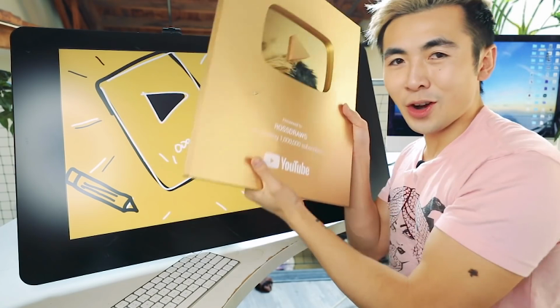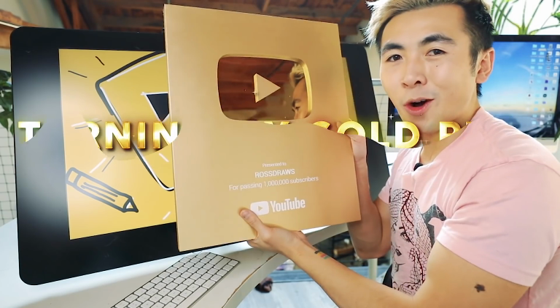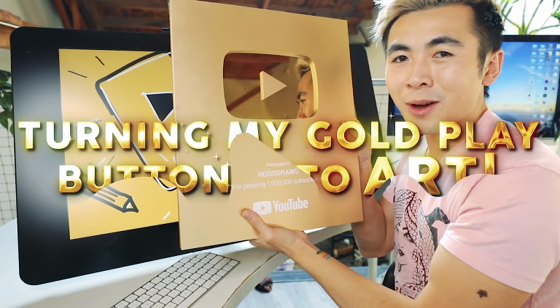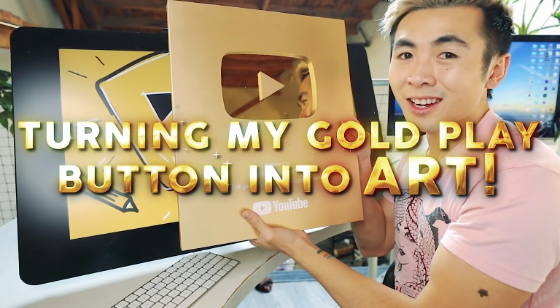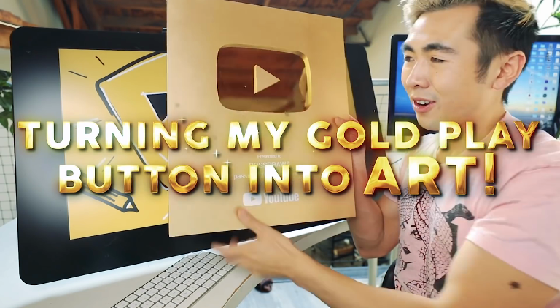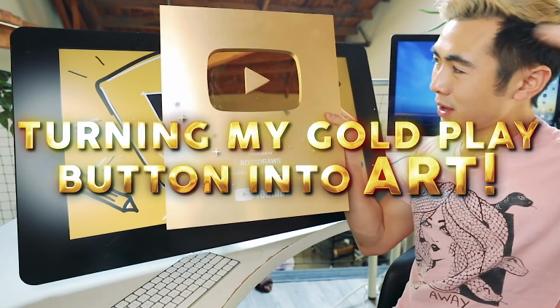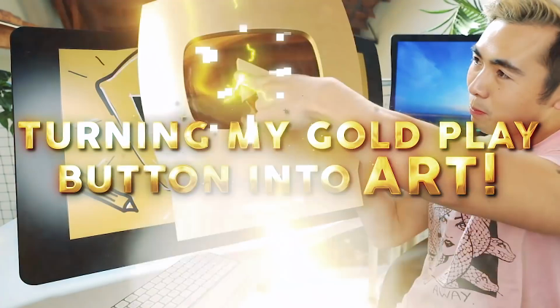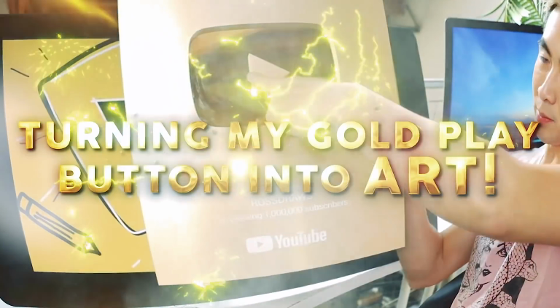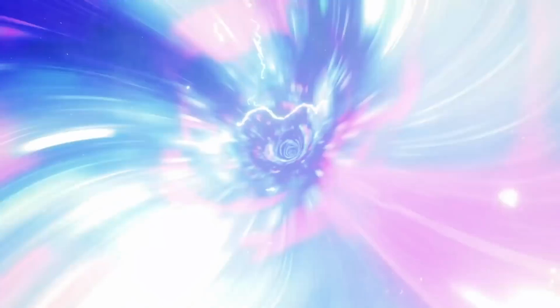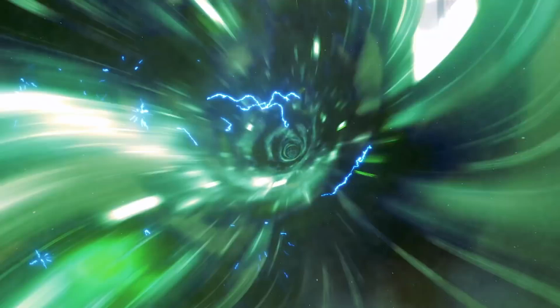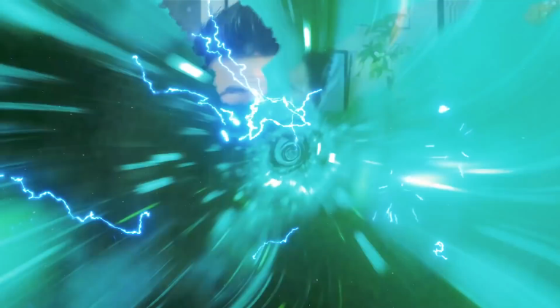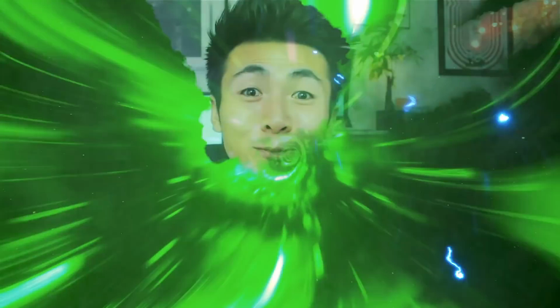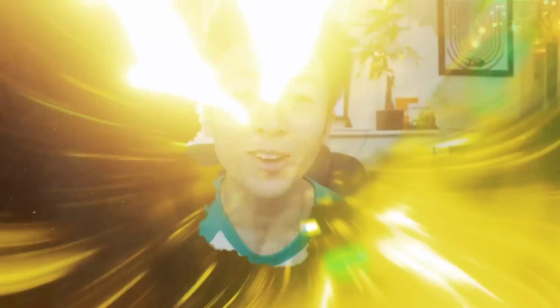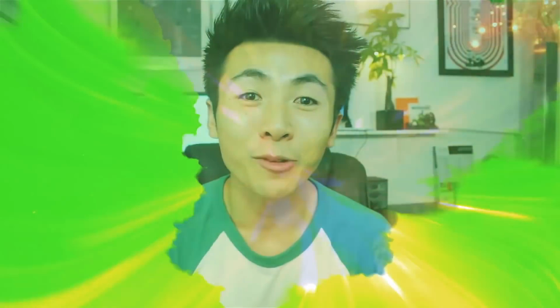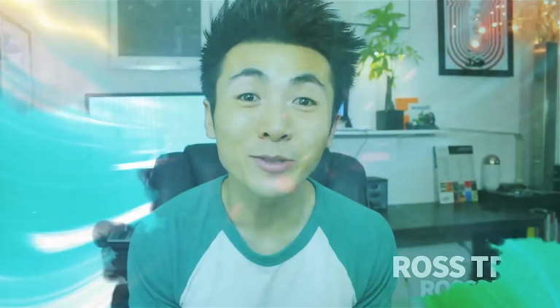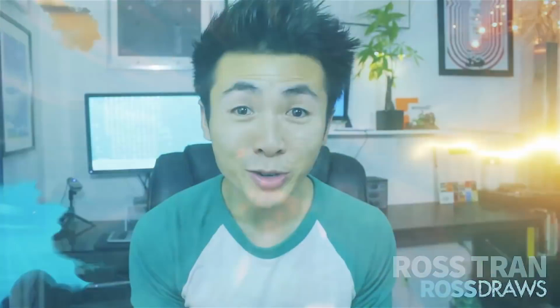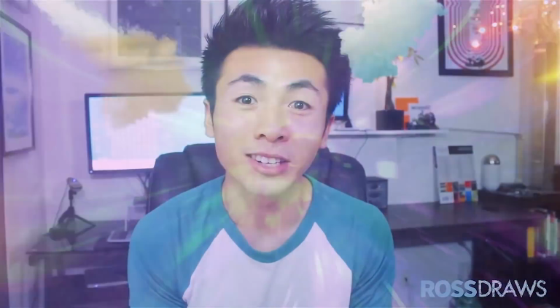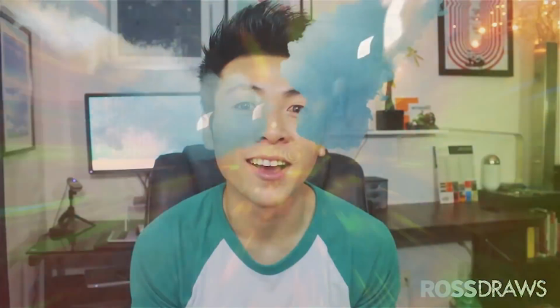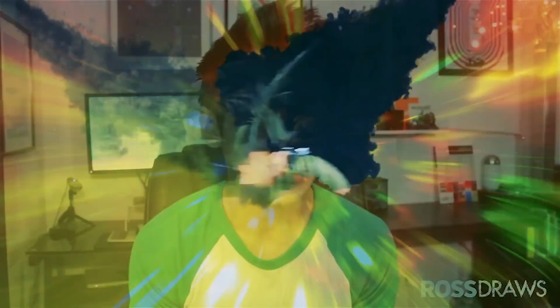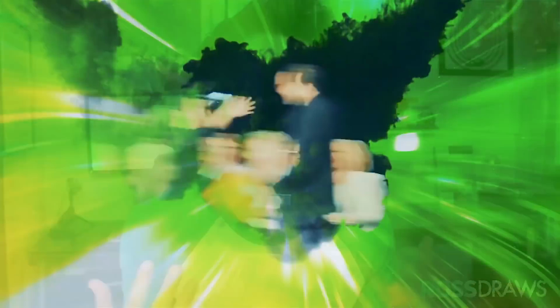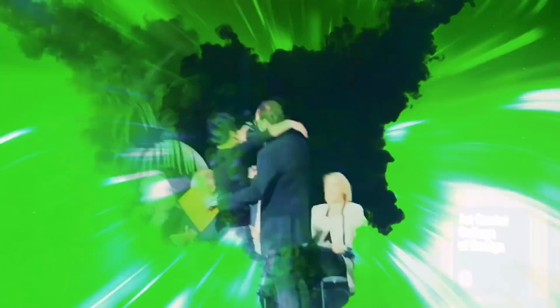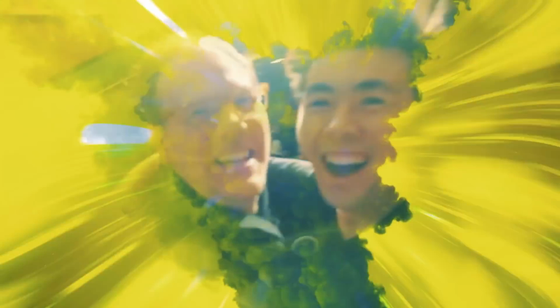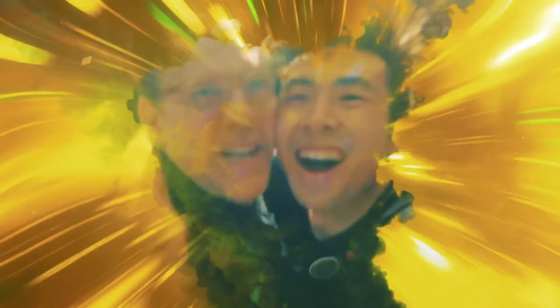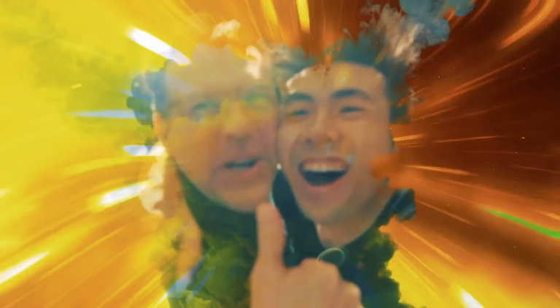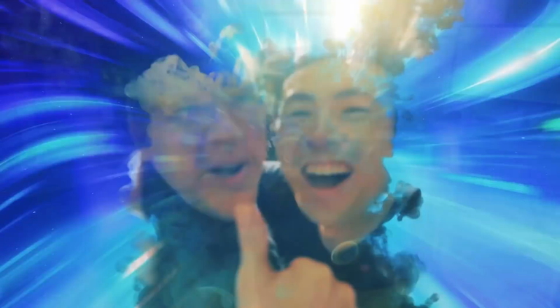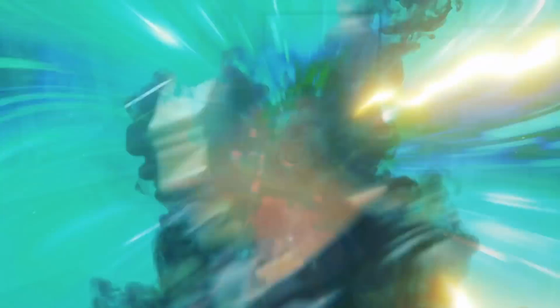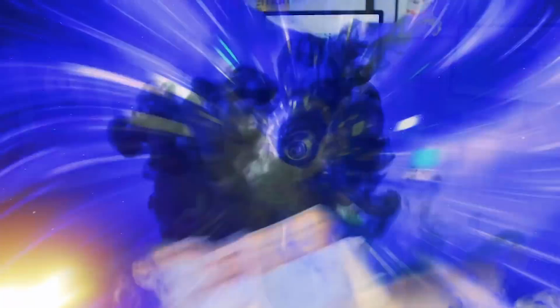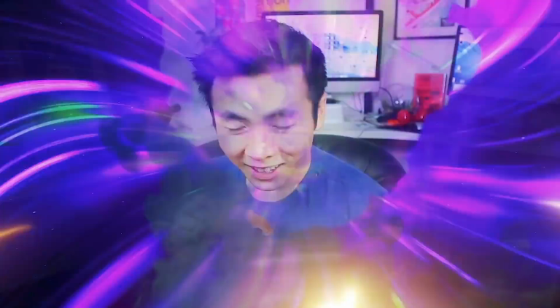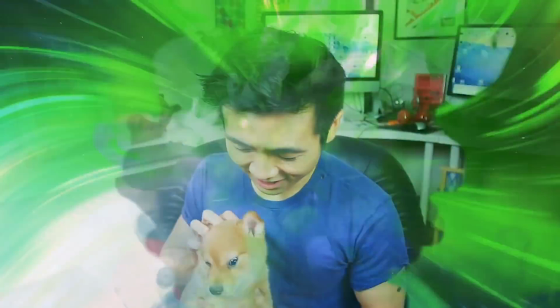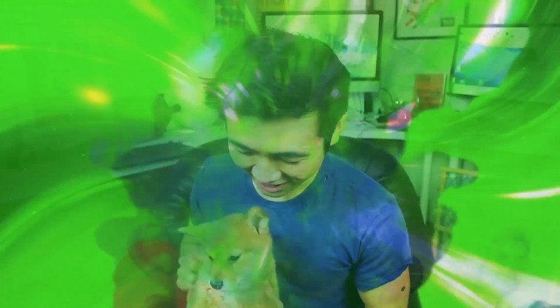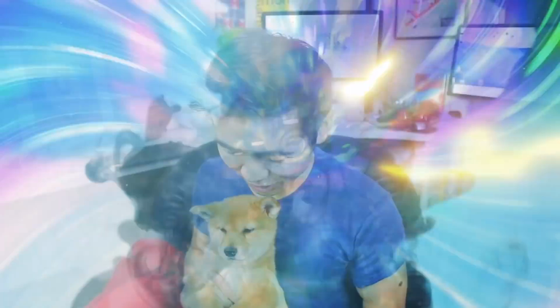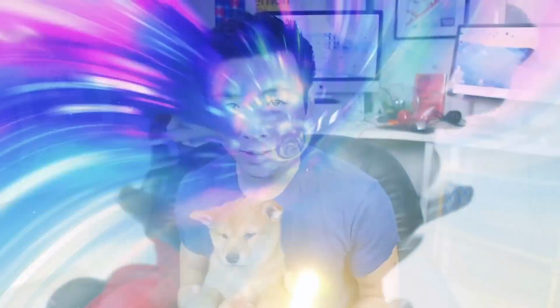Turning my gold play button into art. Hey there, my name is Ross Tran and welcome to my YouTube channel. This is Milo and yeah, he's a shiba-inu.